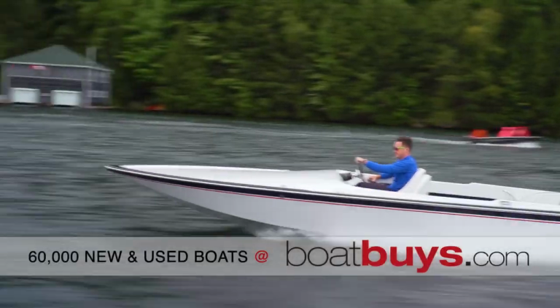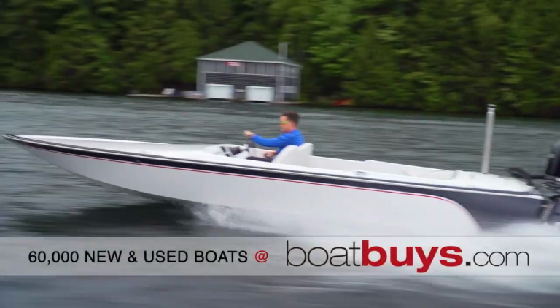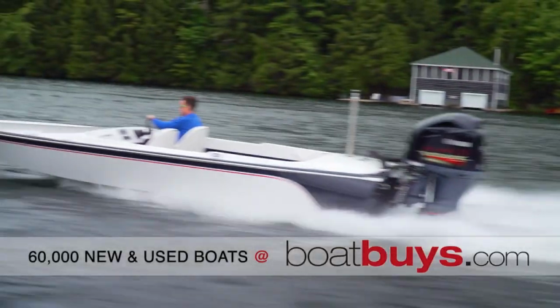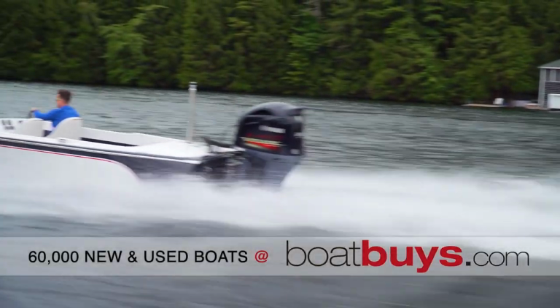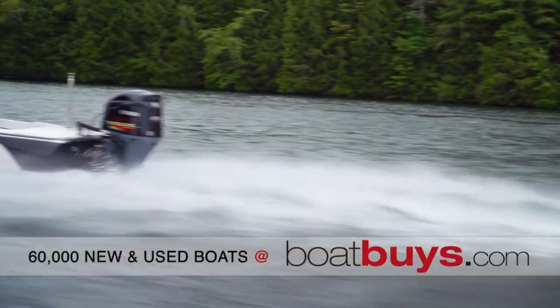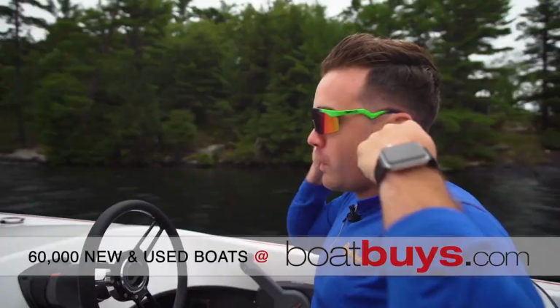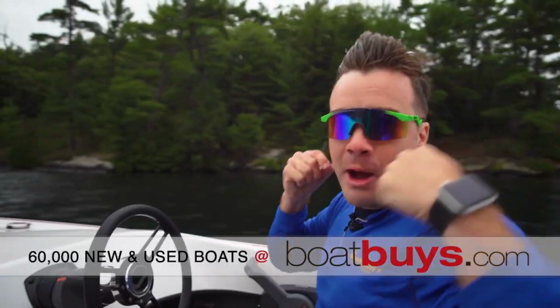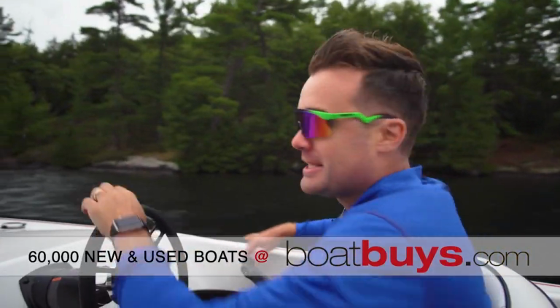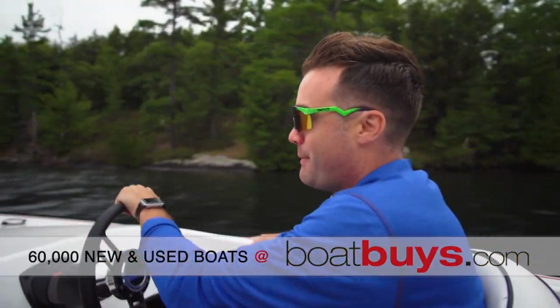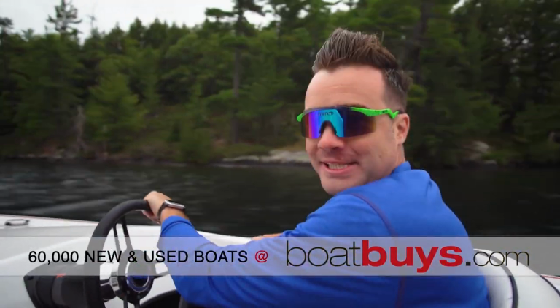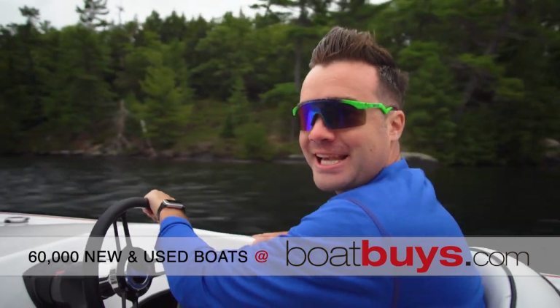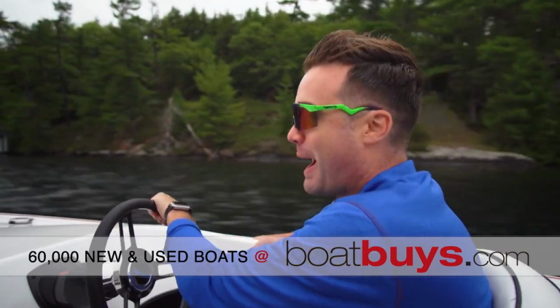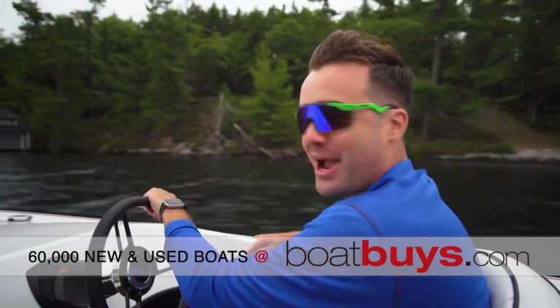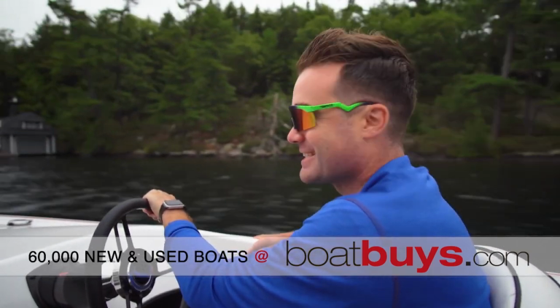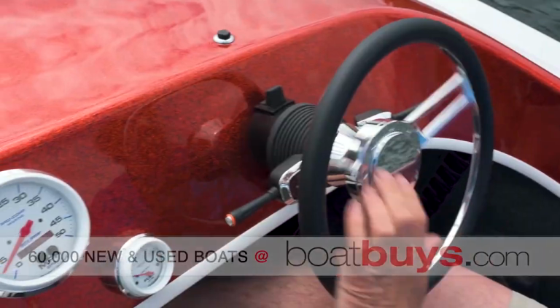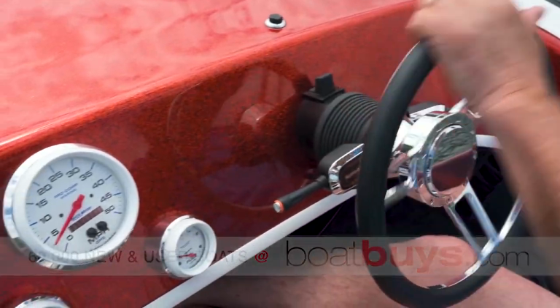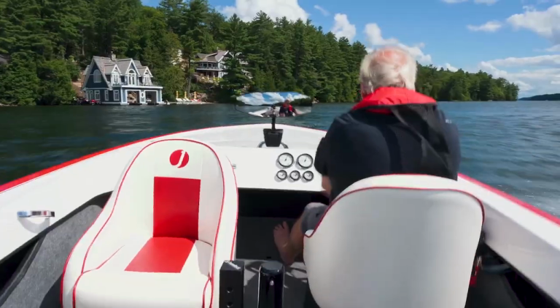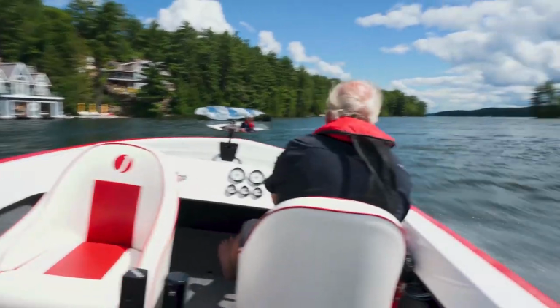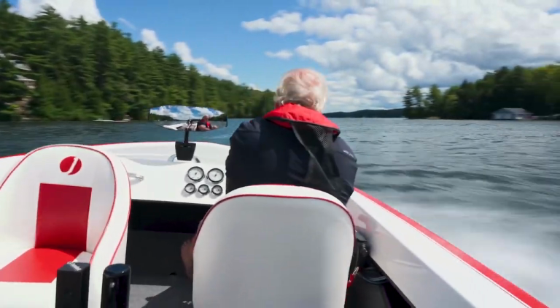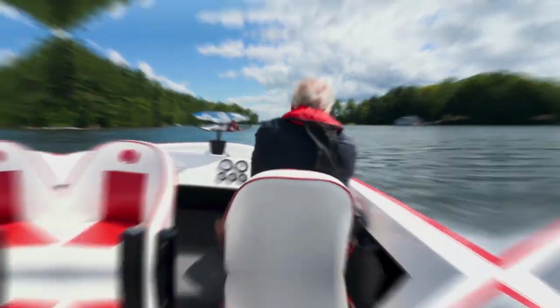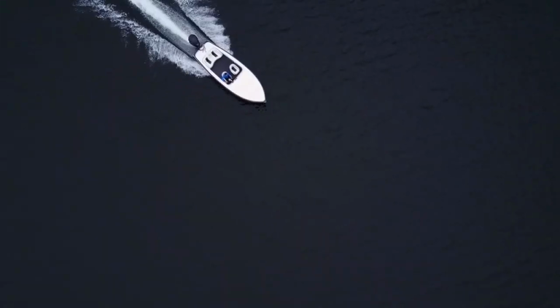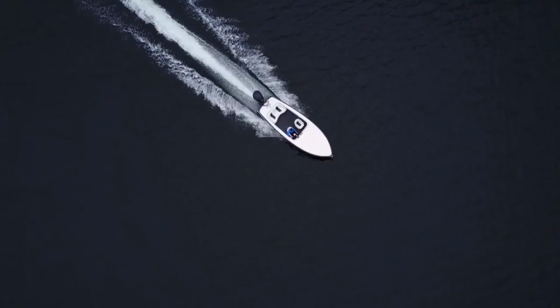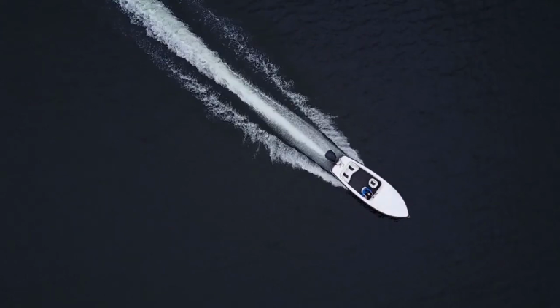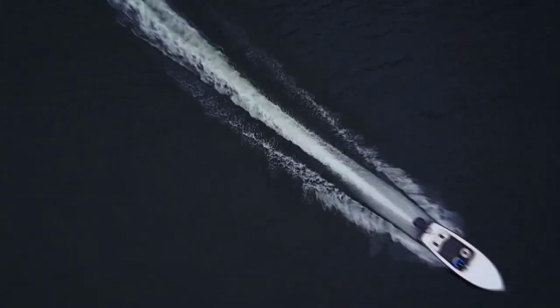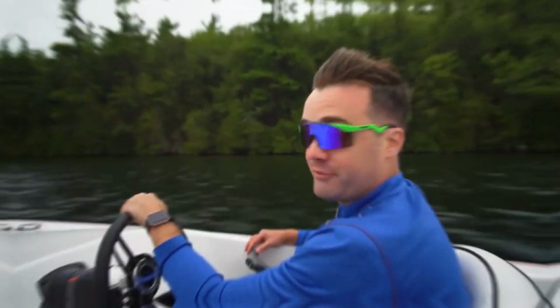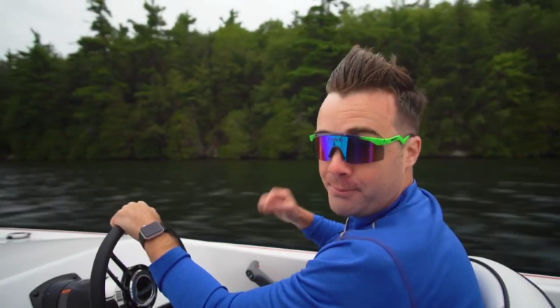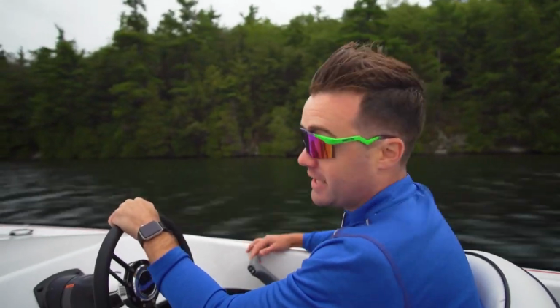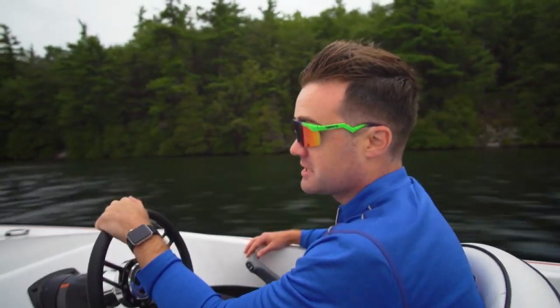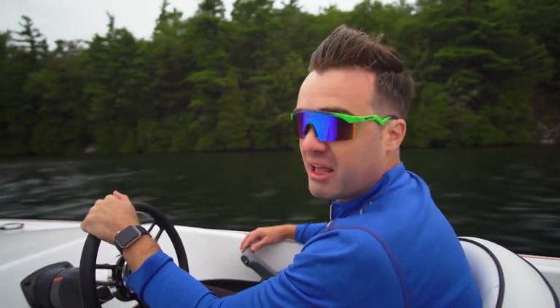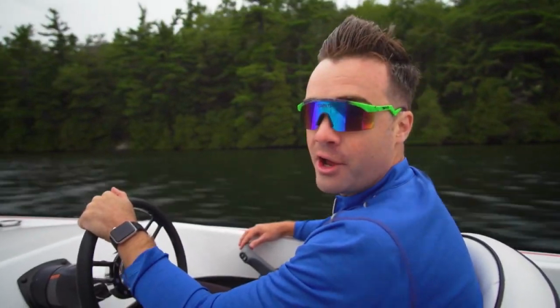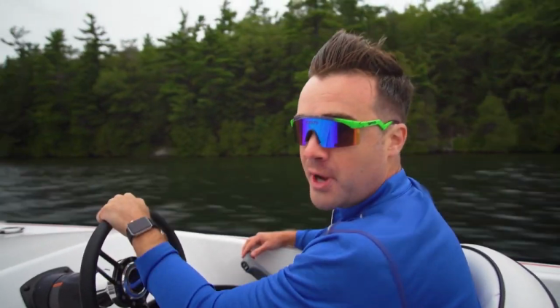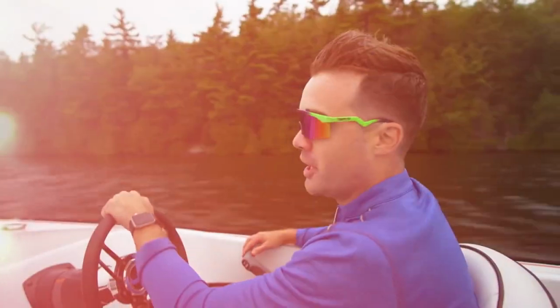I feel like somebody took two hooks and just hooked them onto the side of my mouth — I just can't stop smiling driving this thing. All I can say is I hope the new J-Craft sticks around for a long time, and if they're building boats like this, I see no reason why they shouldn't.